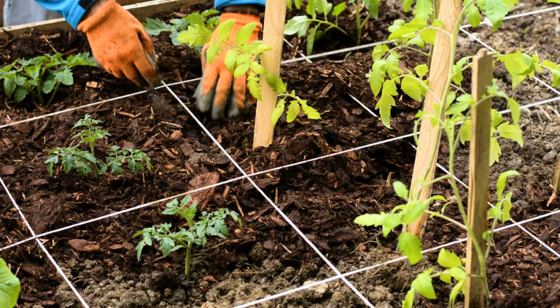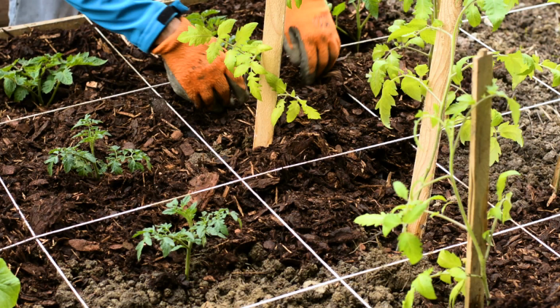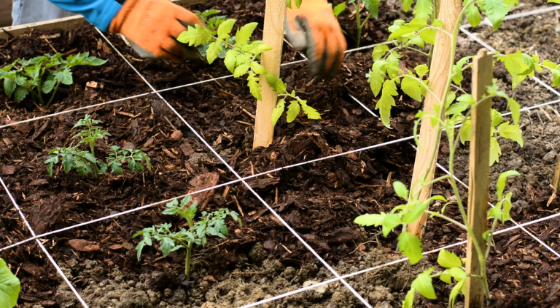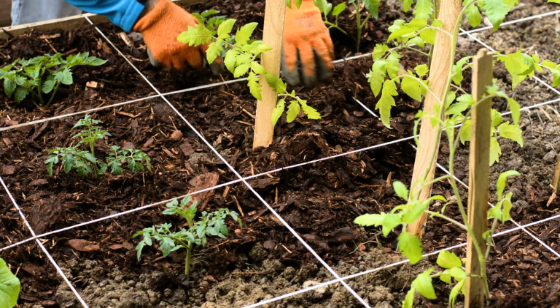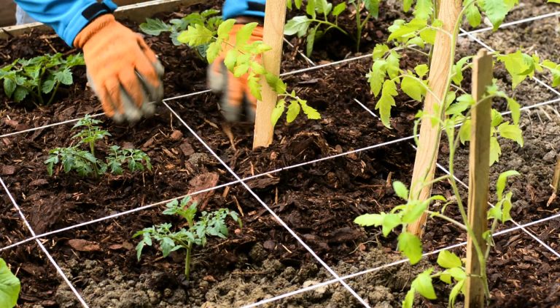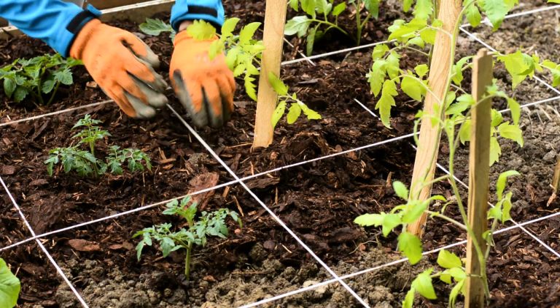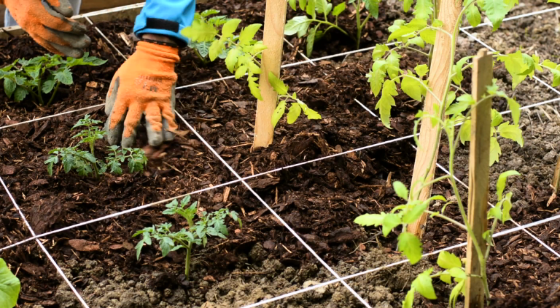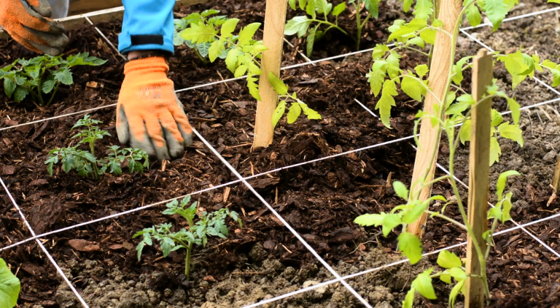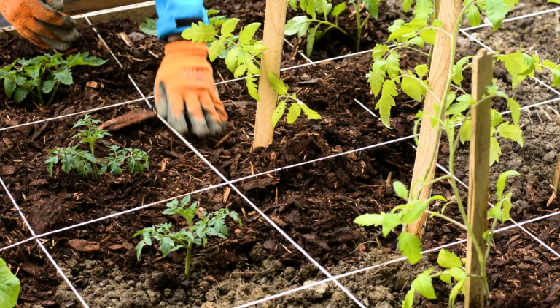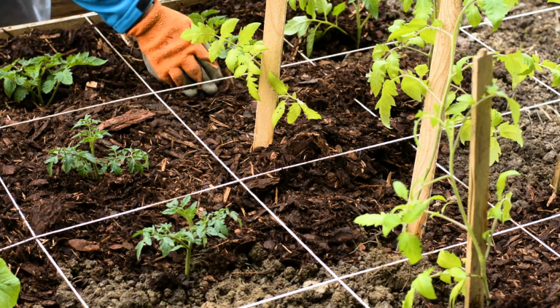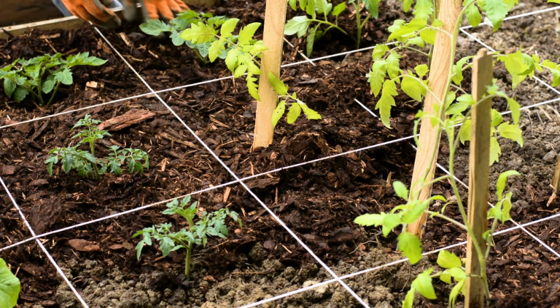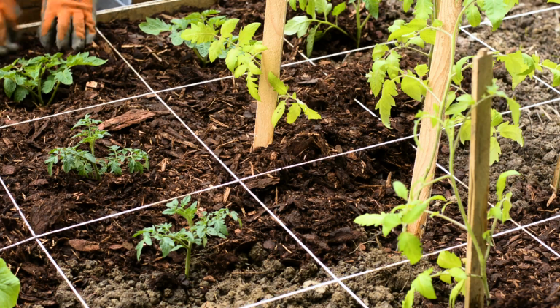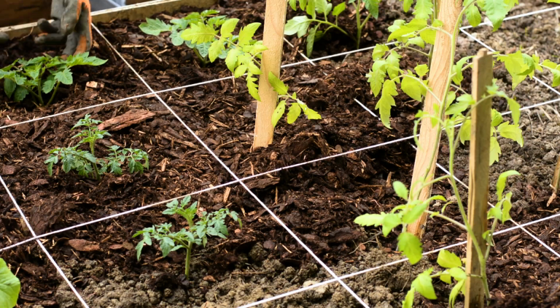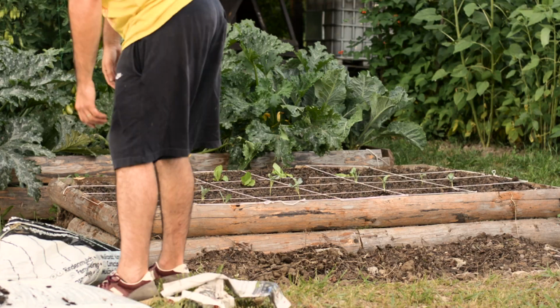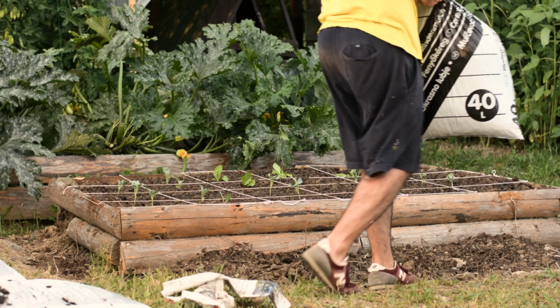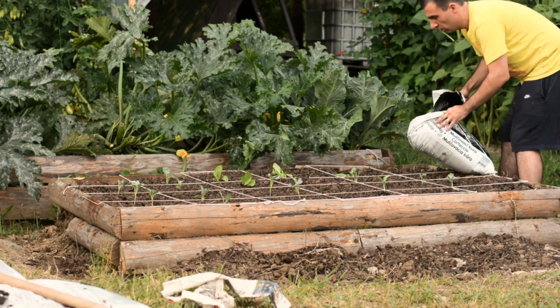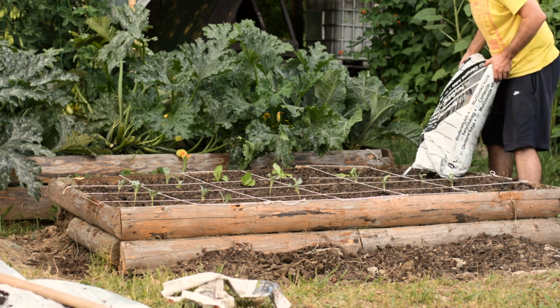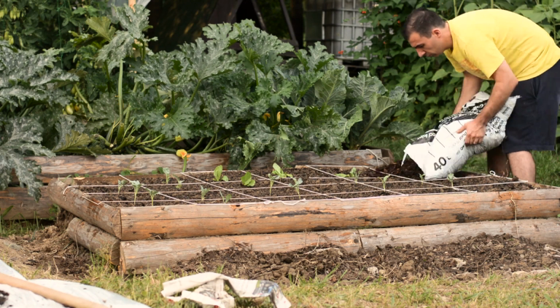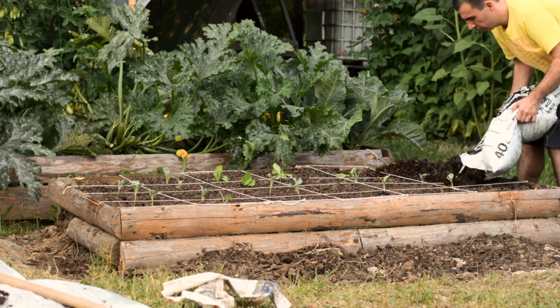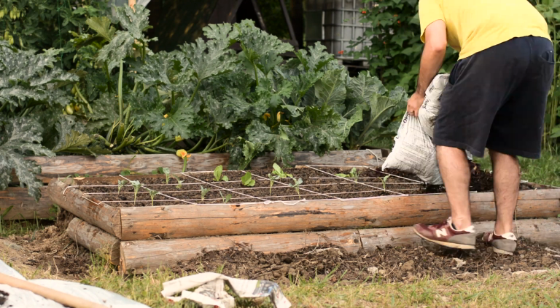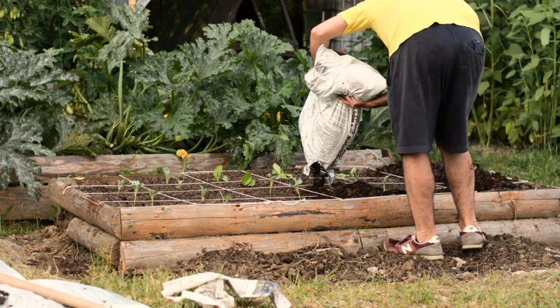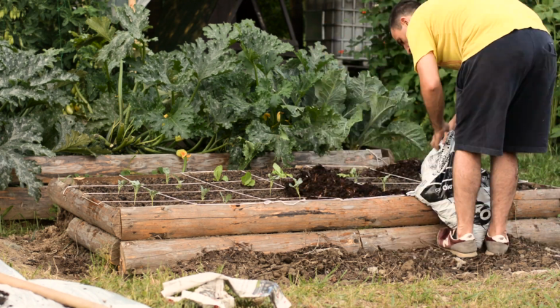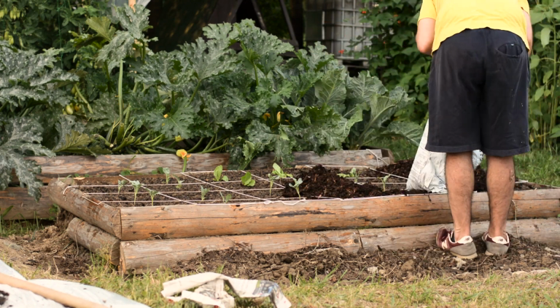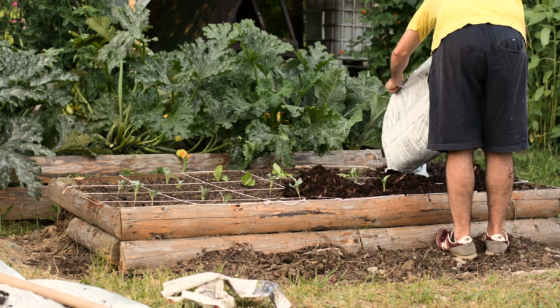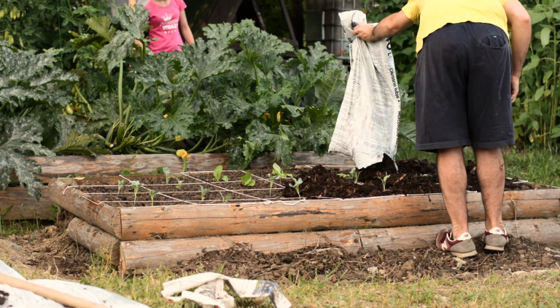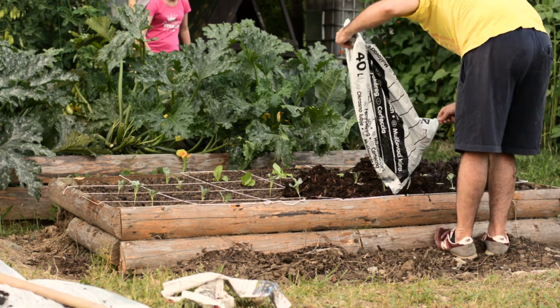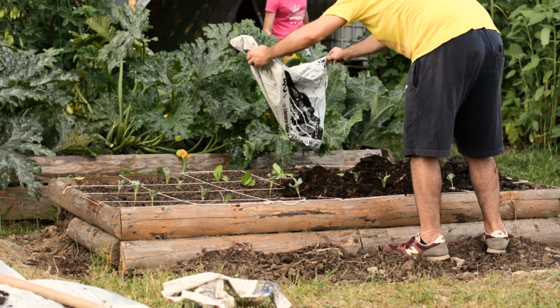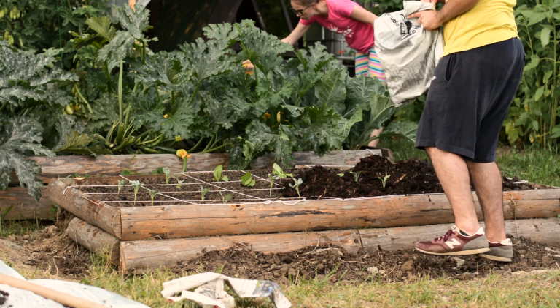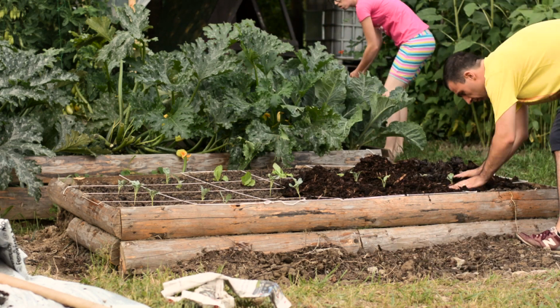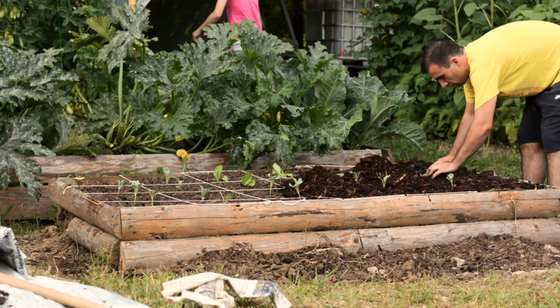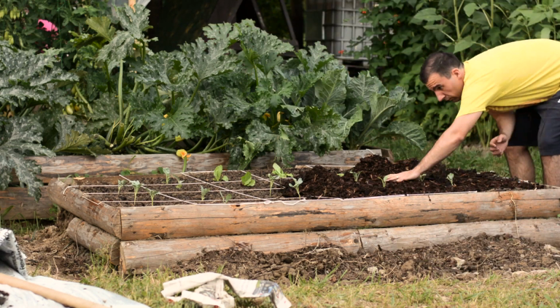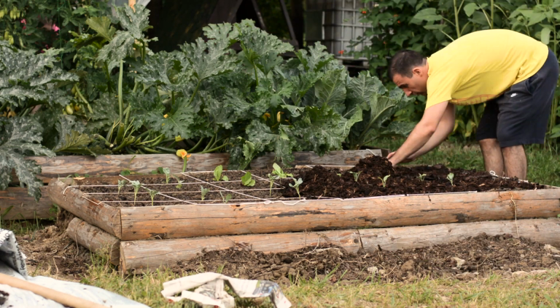So without further ado, let's jump into the main content. The first reason to use organic mulch when starting a vegetable garden is that mulch is like a blanket that covers the soil.